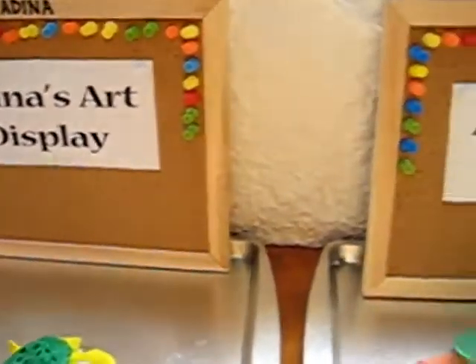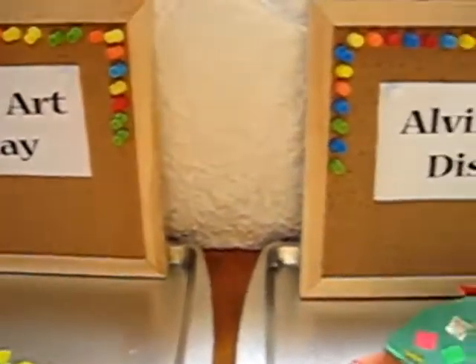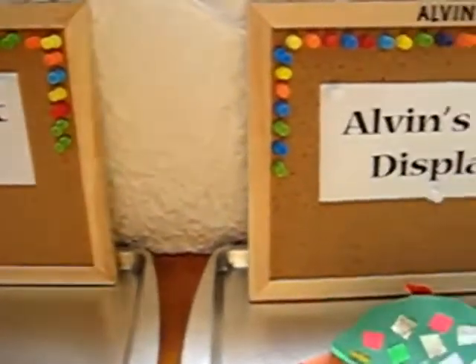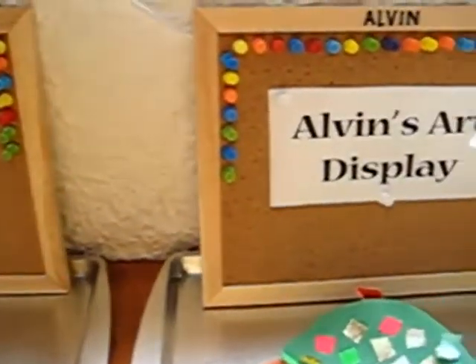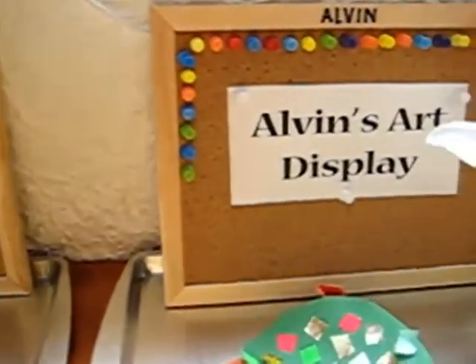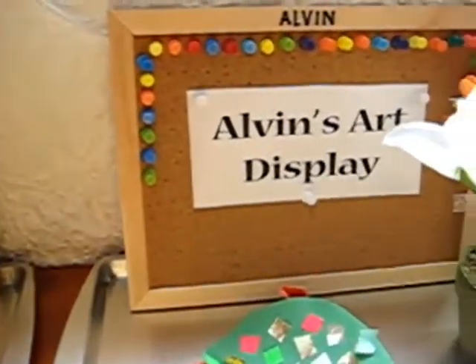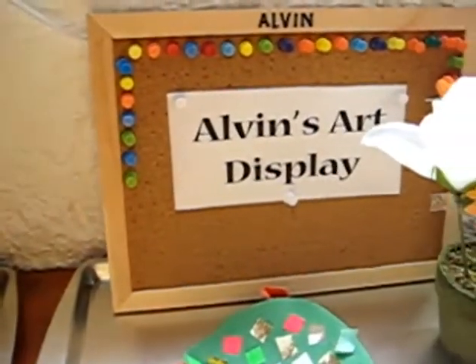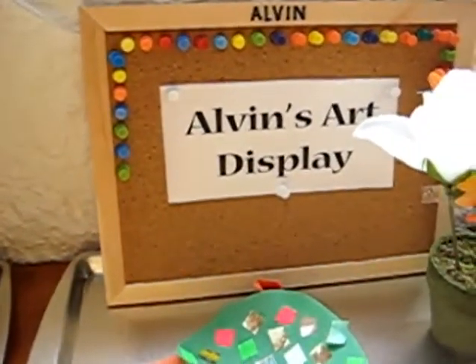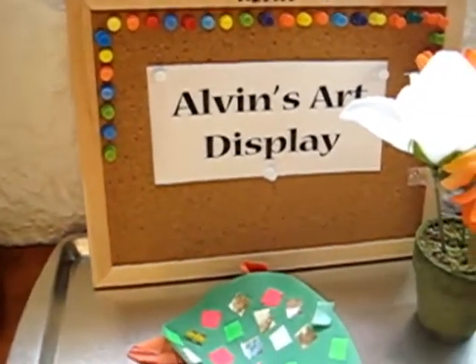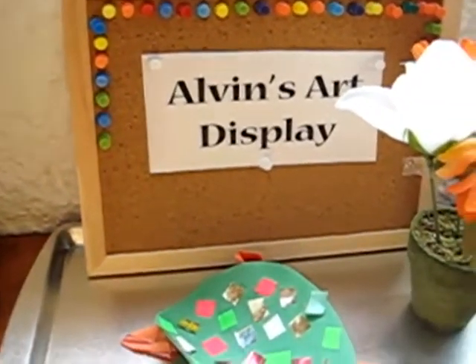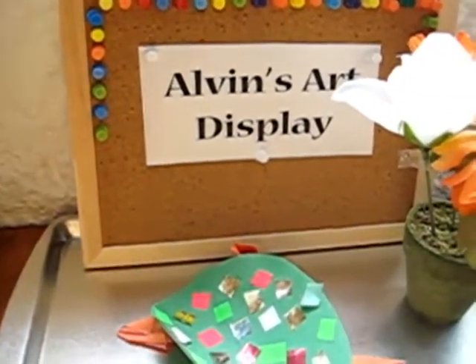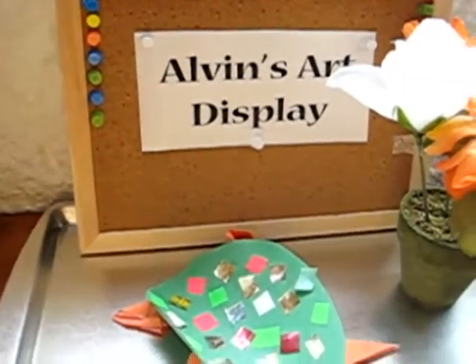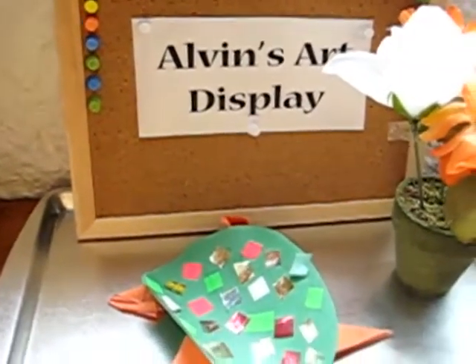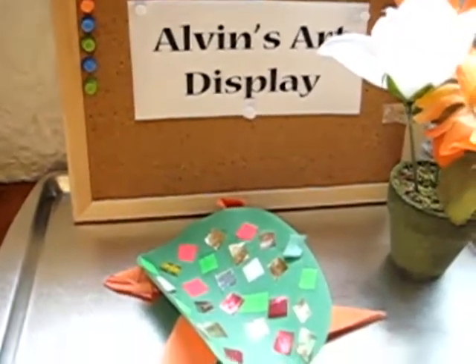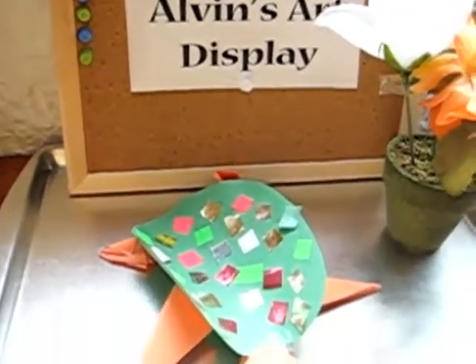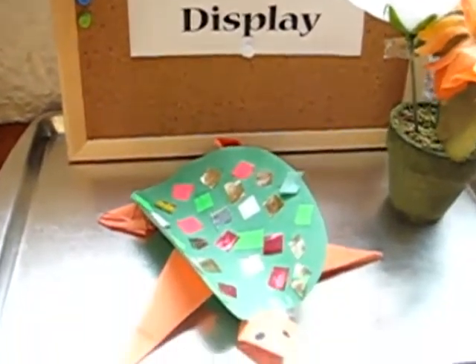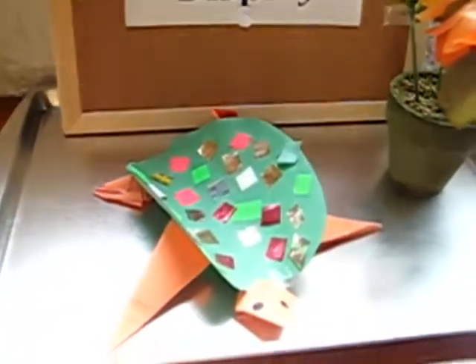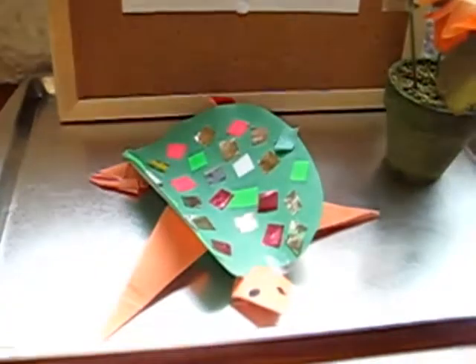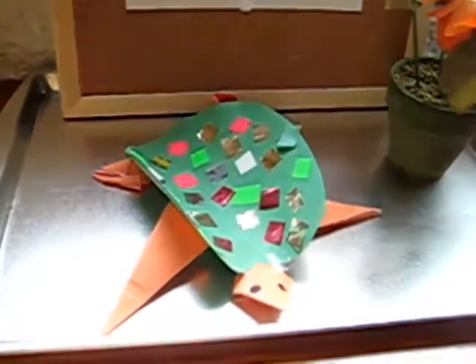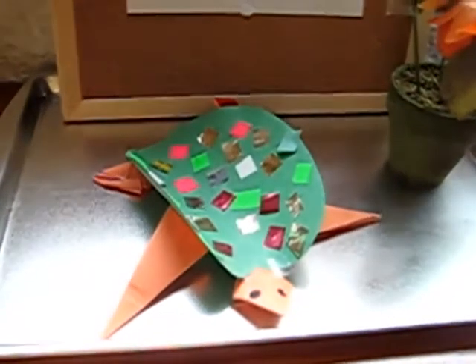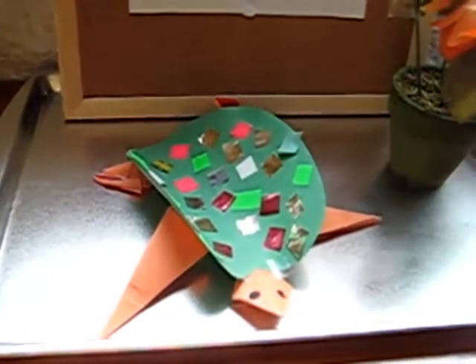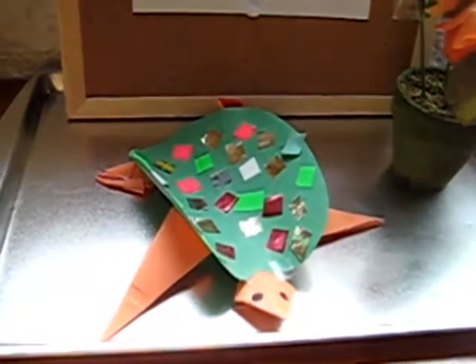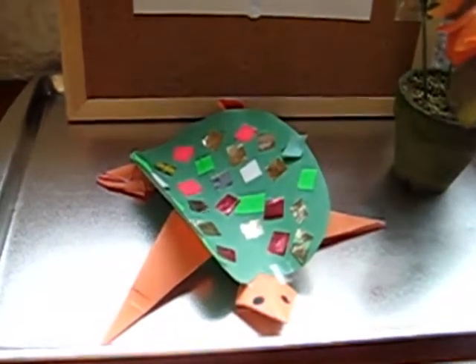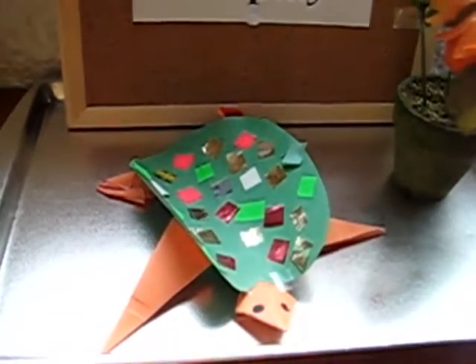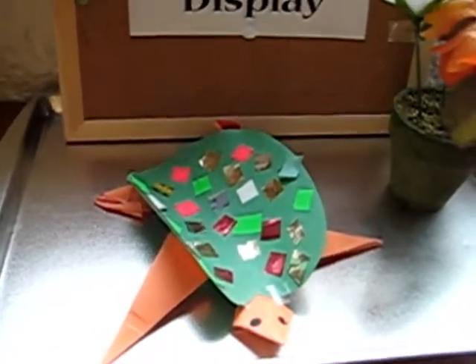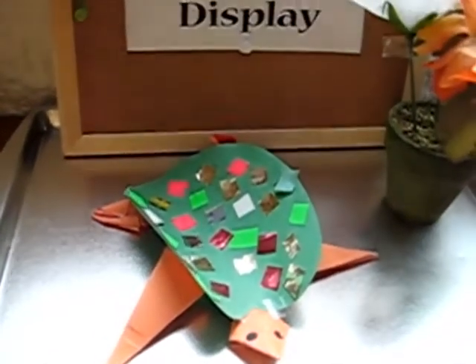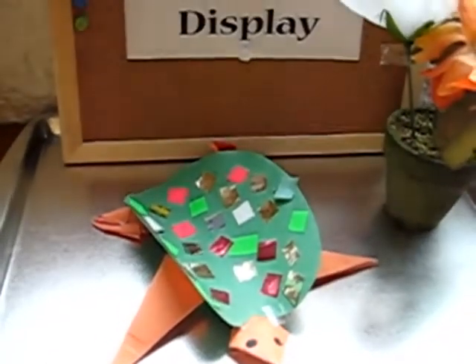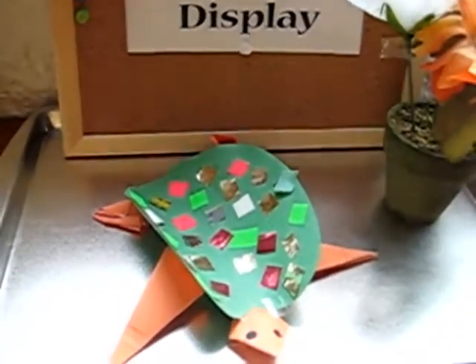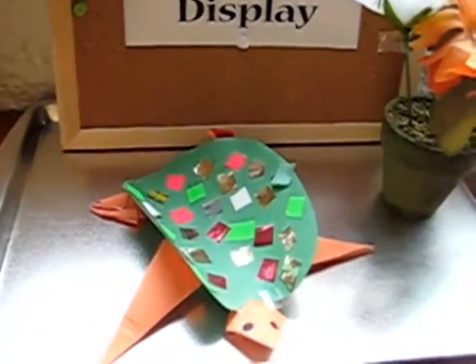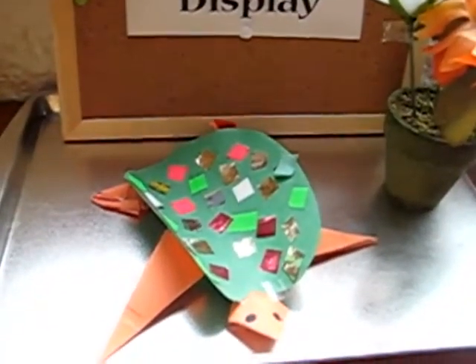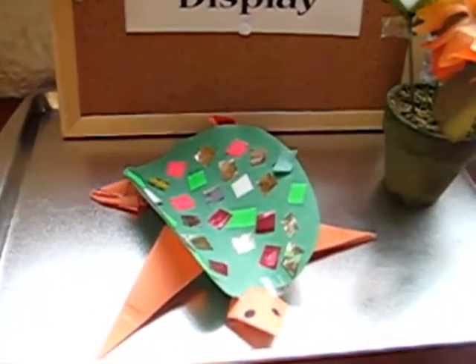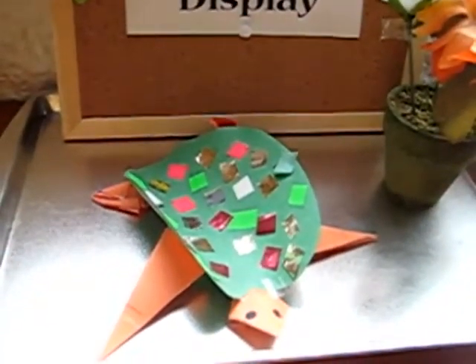See if you can have fun with your child displaying their work. This adds a lot of accomplishment and pride.